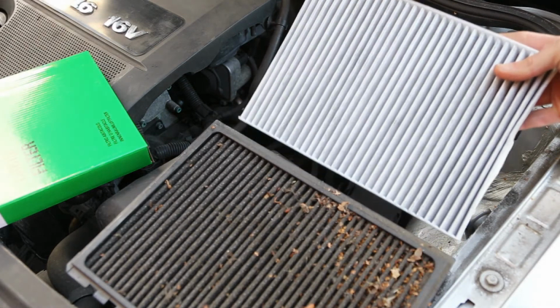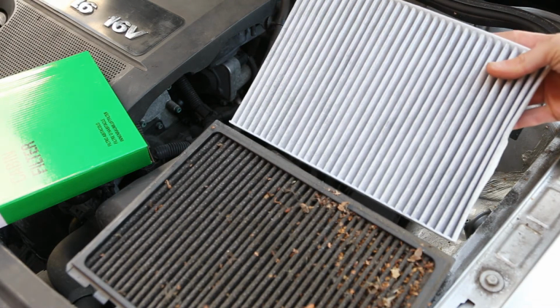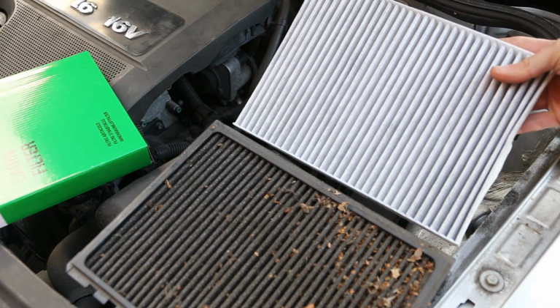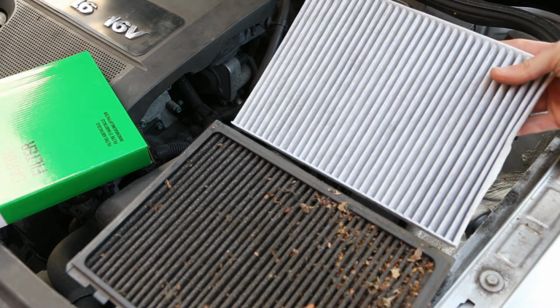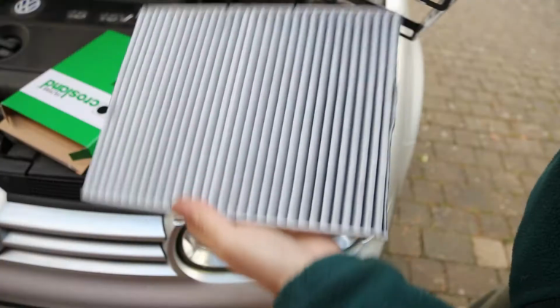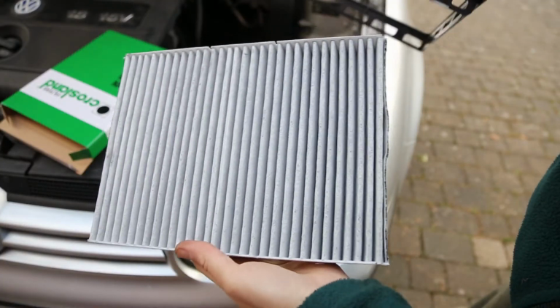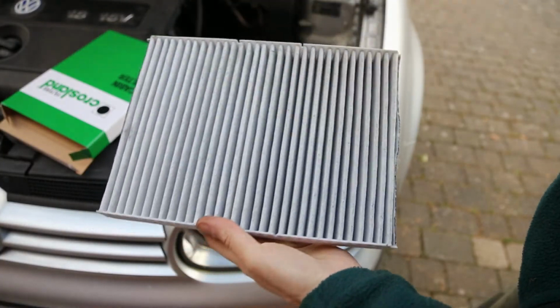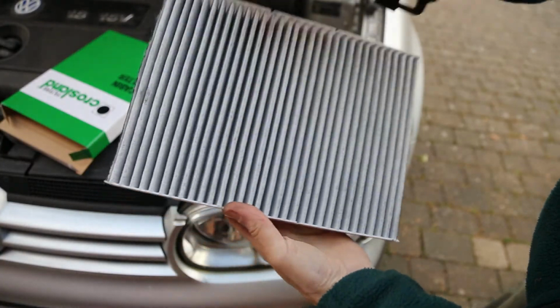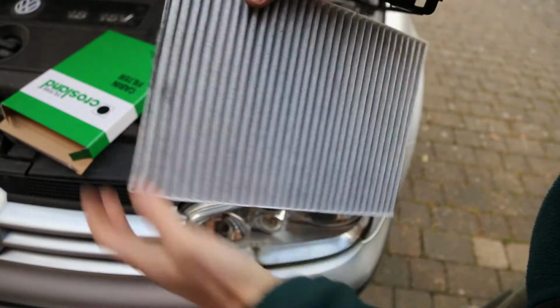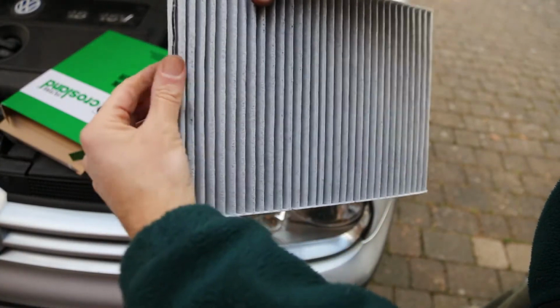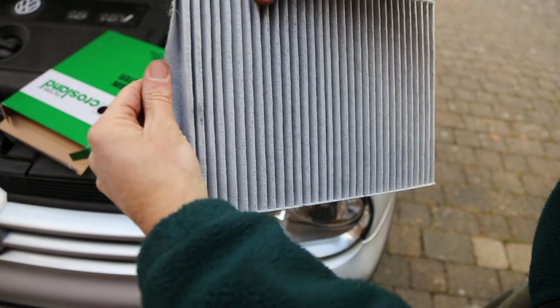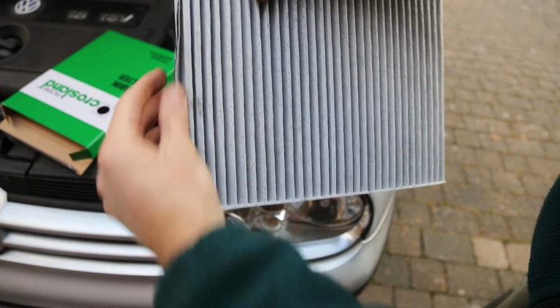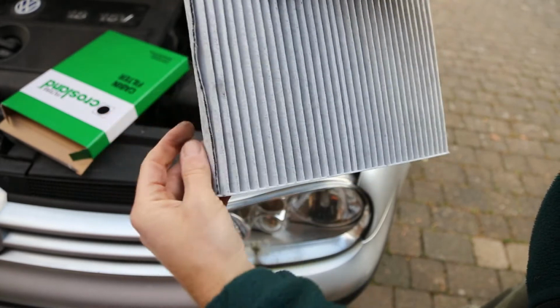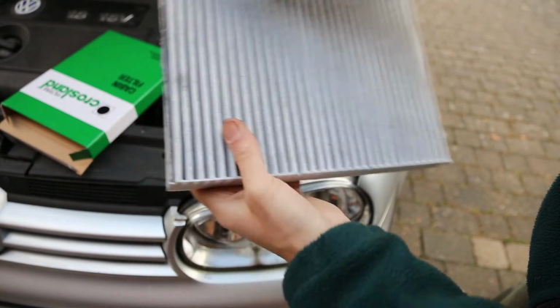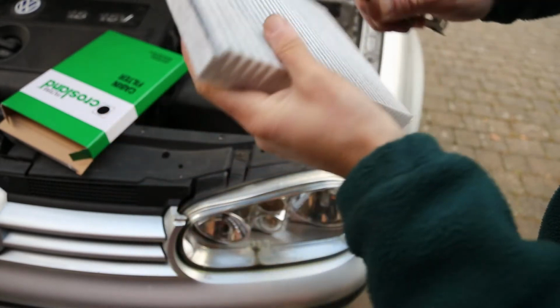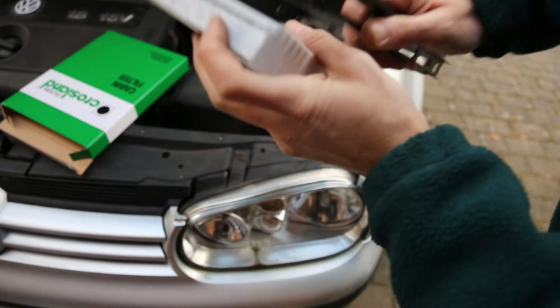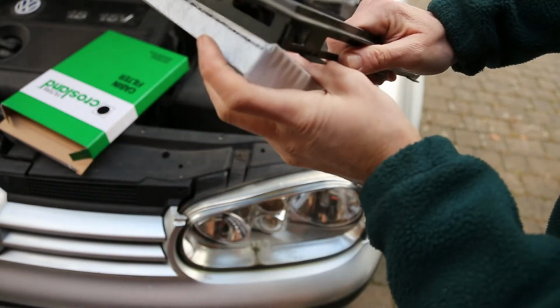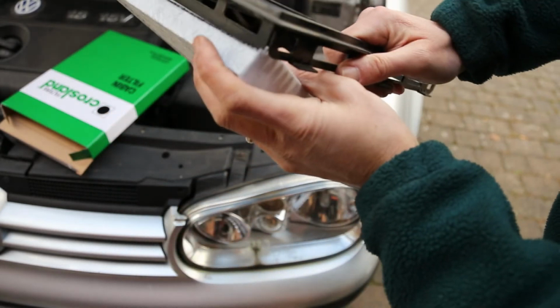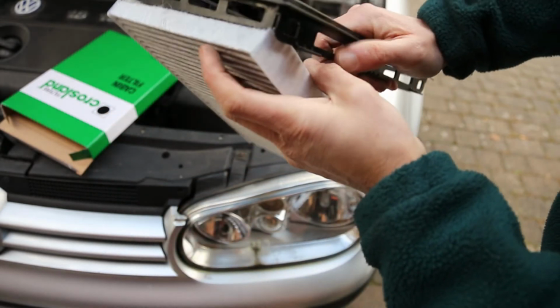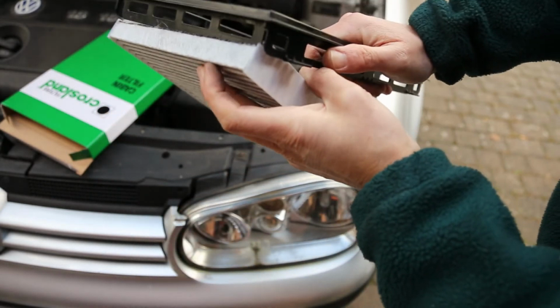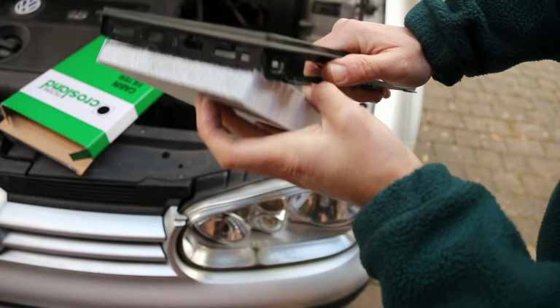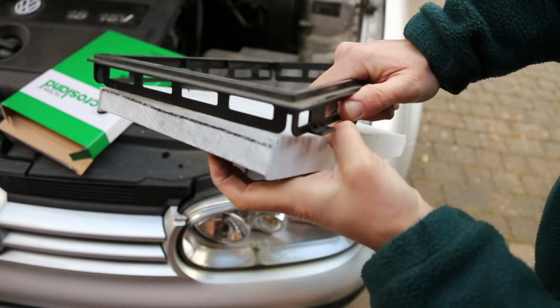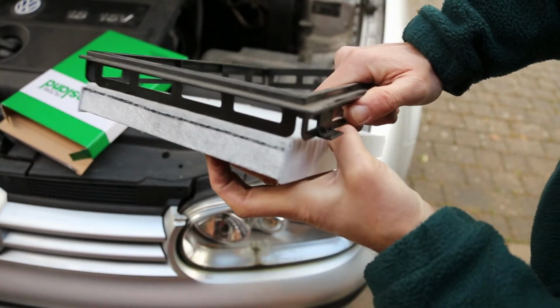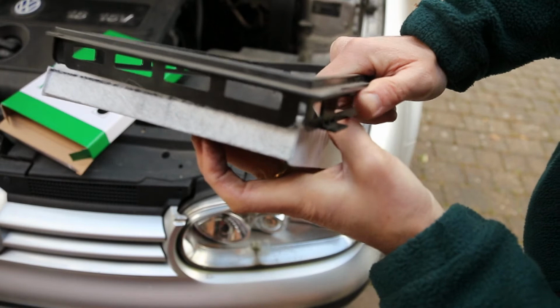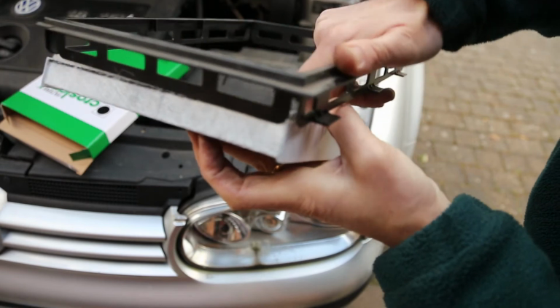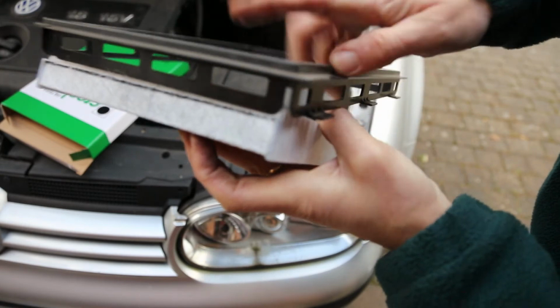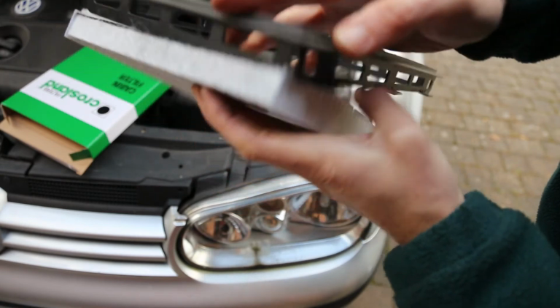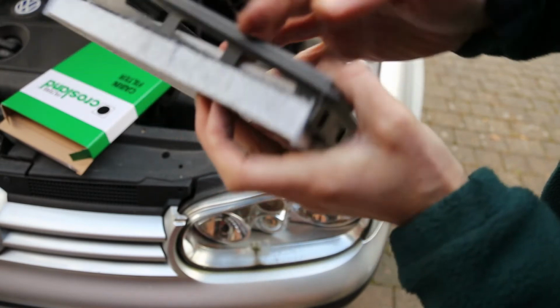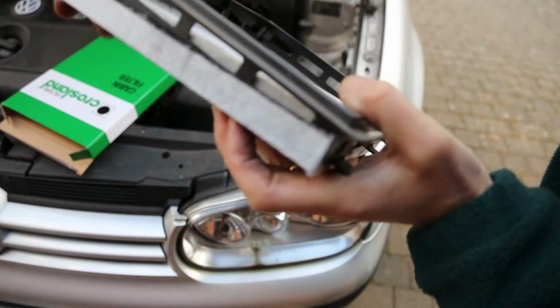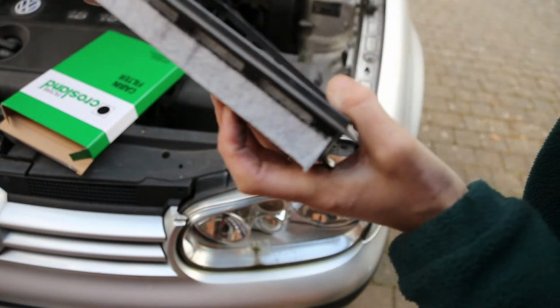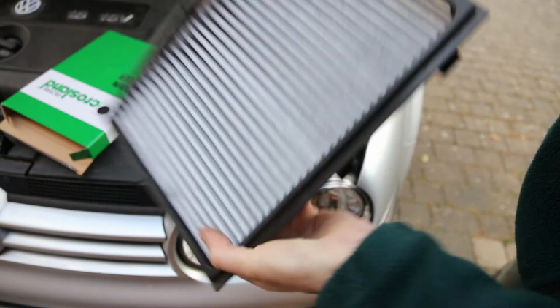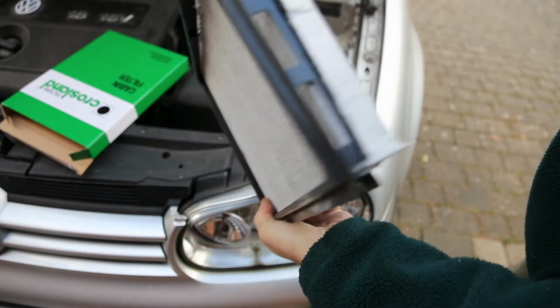The filter fits into the cradle and each end clips in. You can see there's a space for the pieces to go on, and this then goes back in underneath the bonnet.